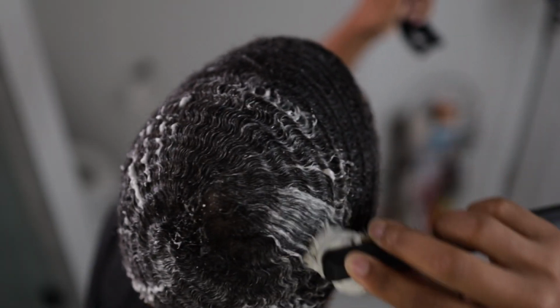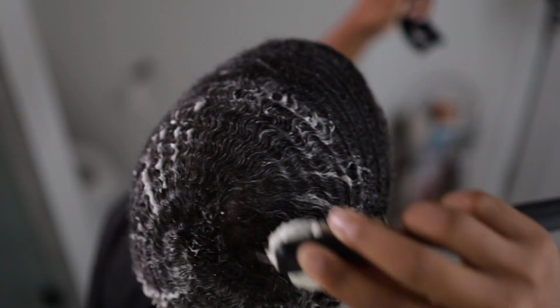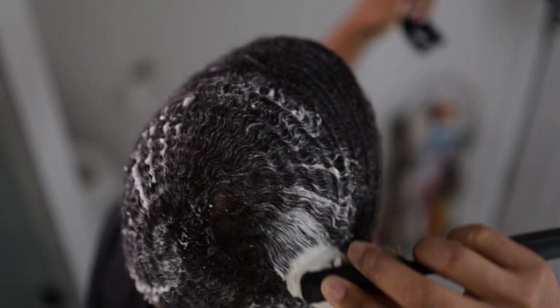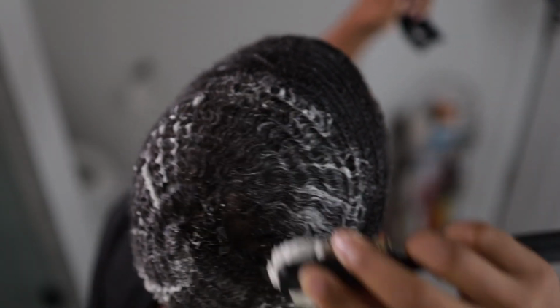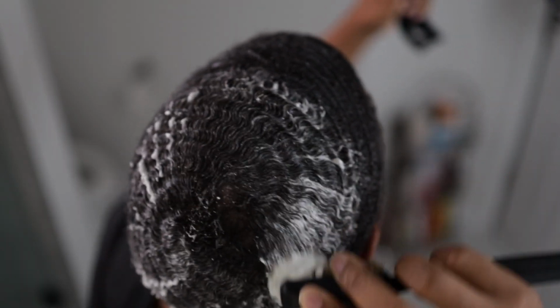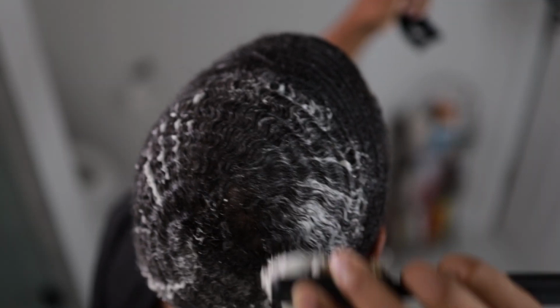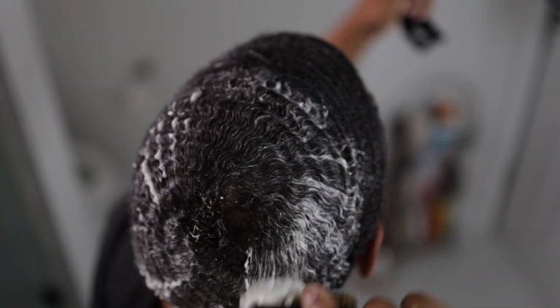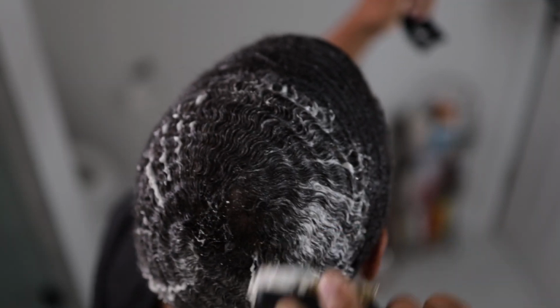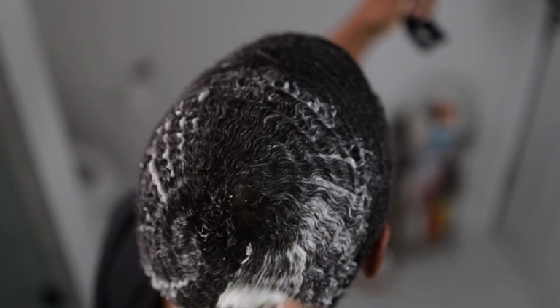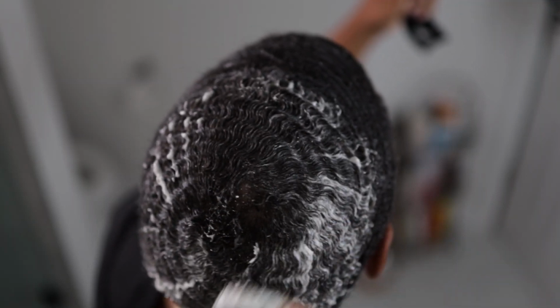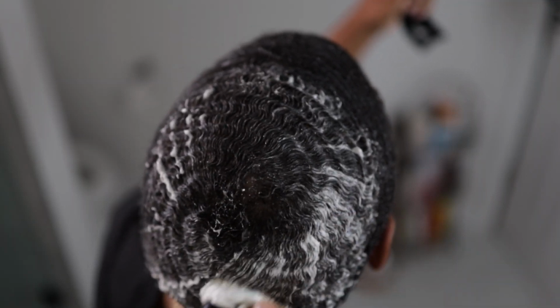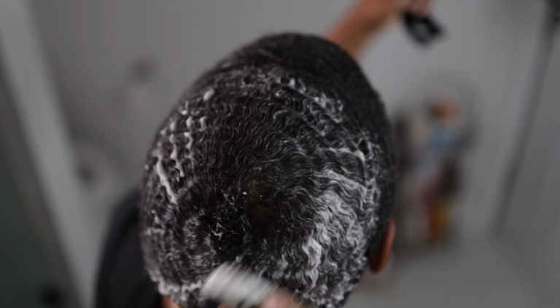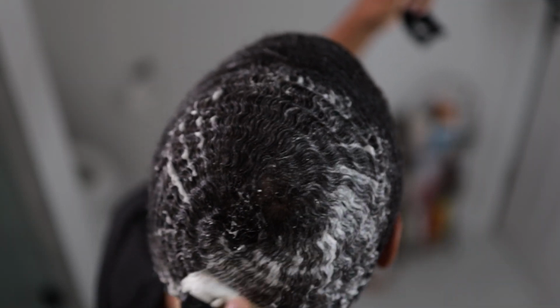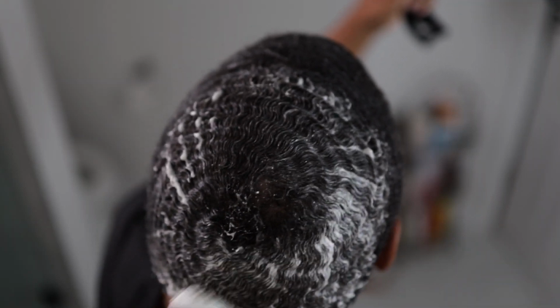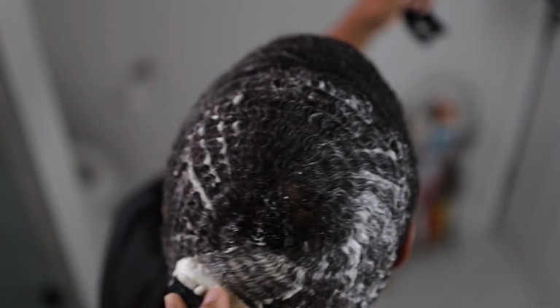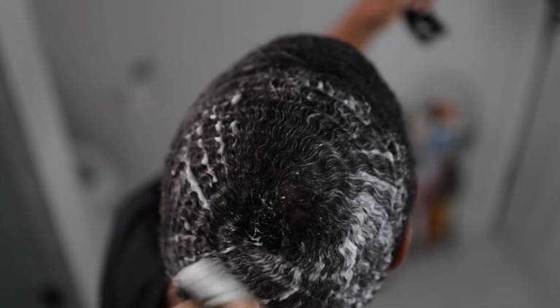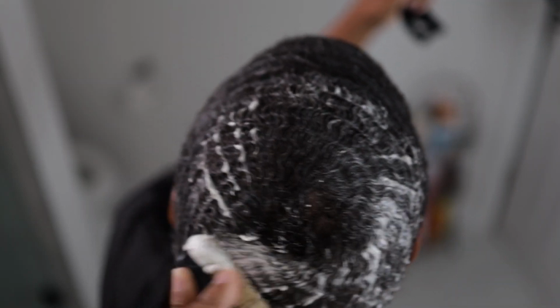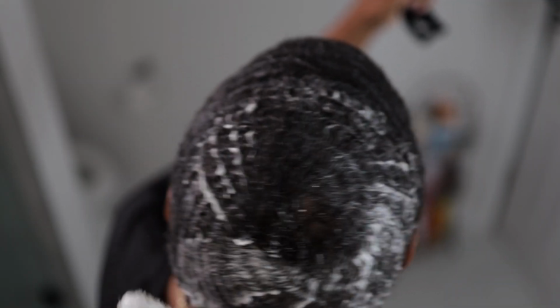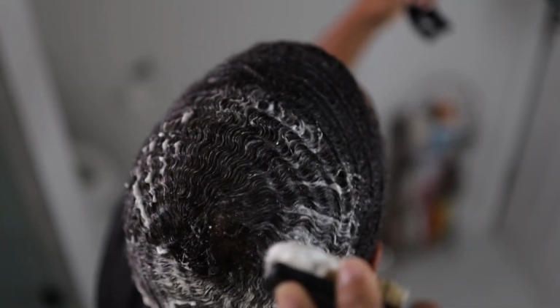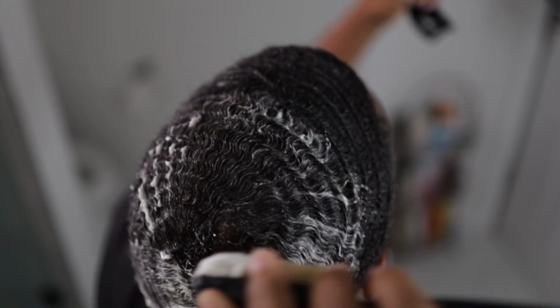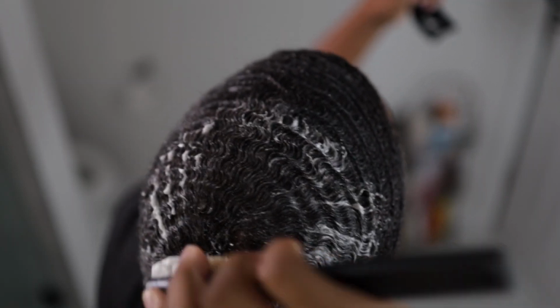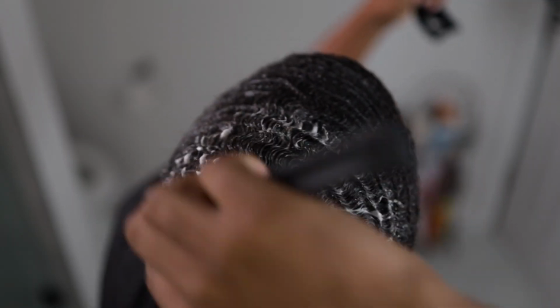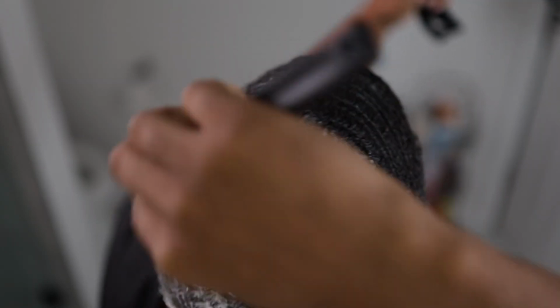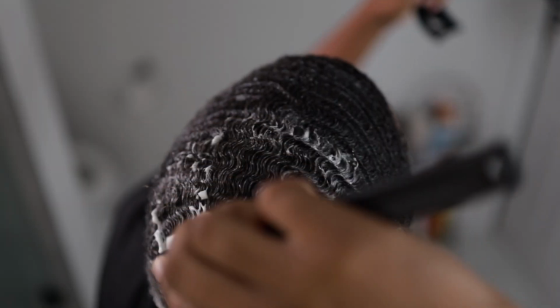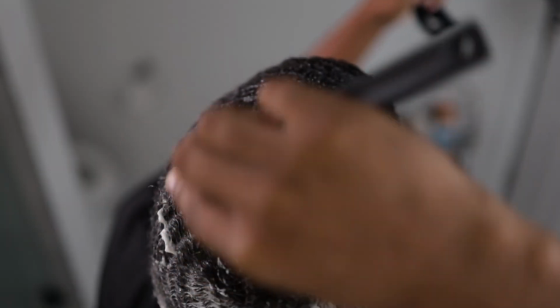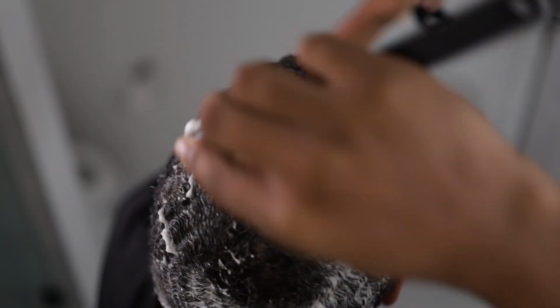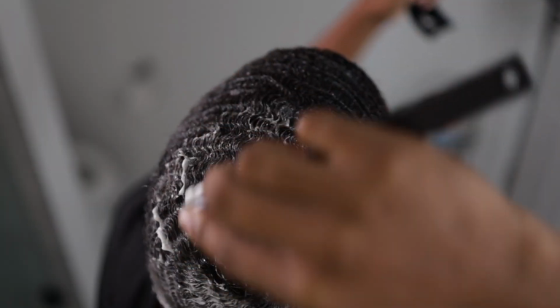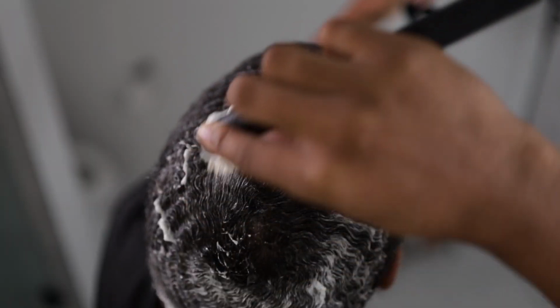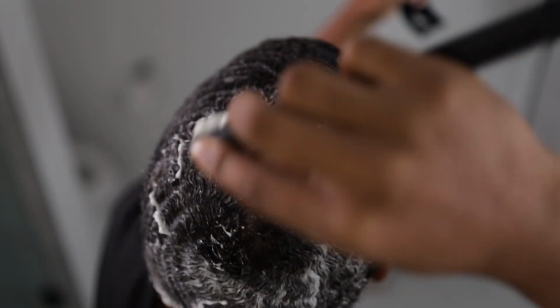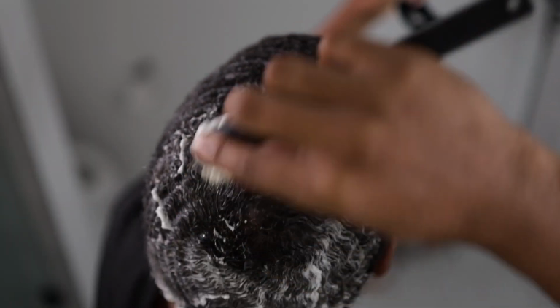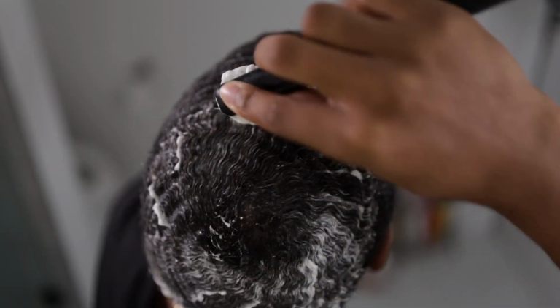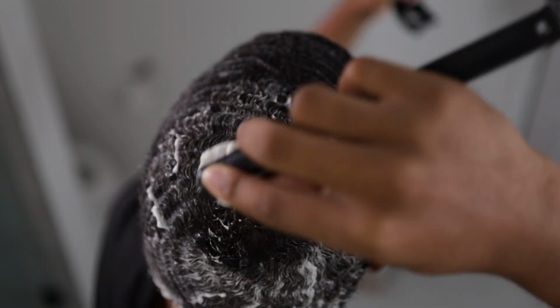Side note: folks like to refer to your crown as a bald spot. Just know that everyone has one. Educate them folks when they start talking sideways to you.